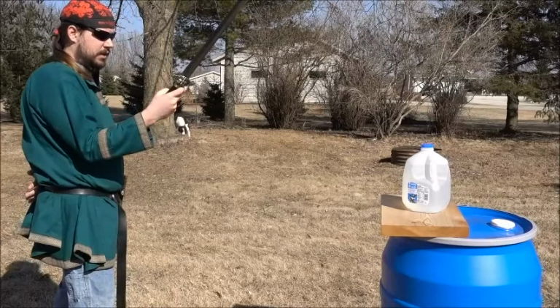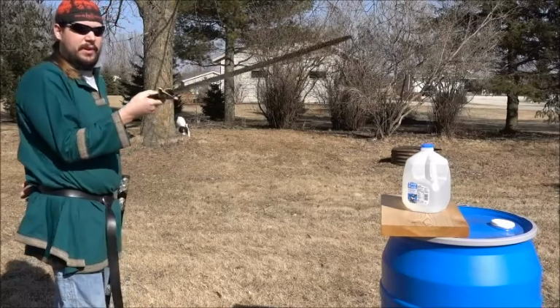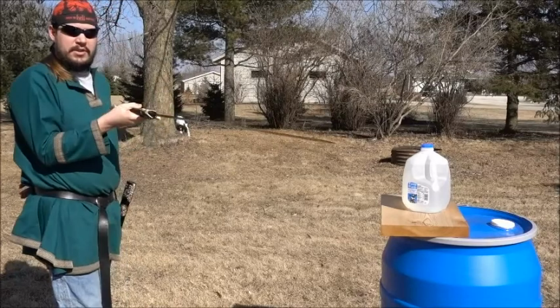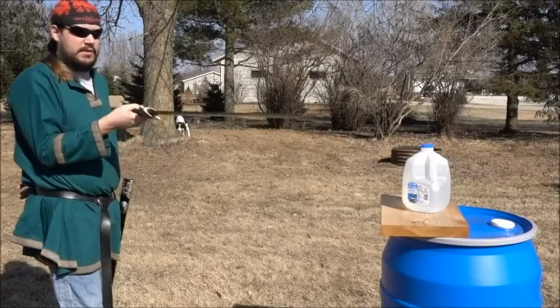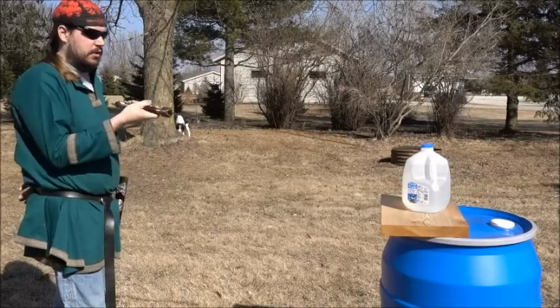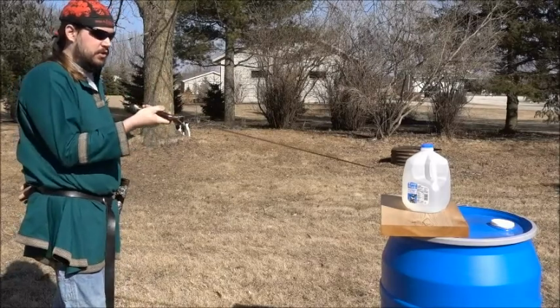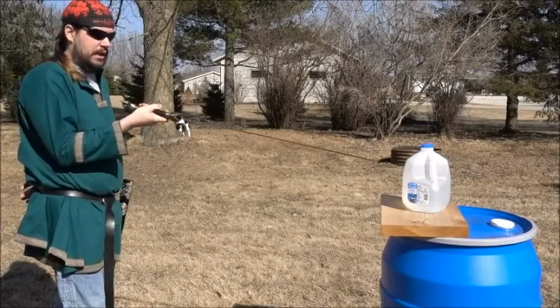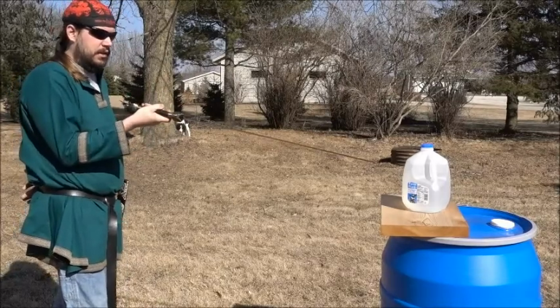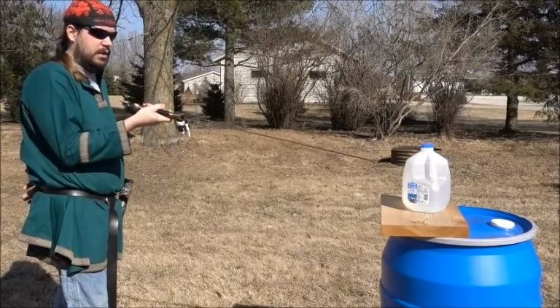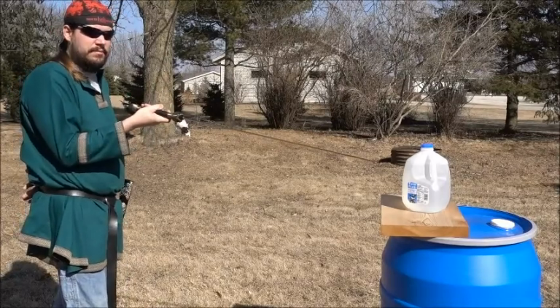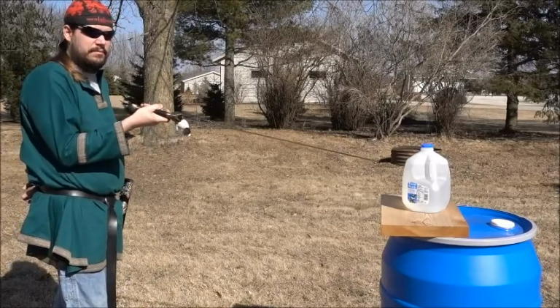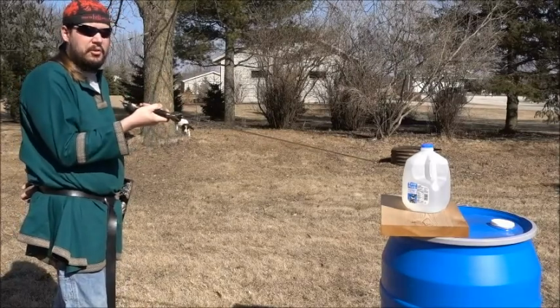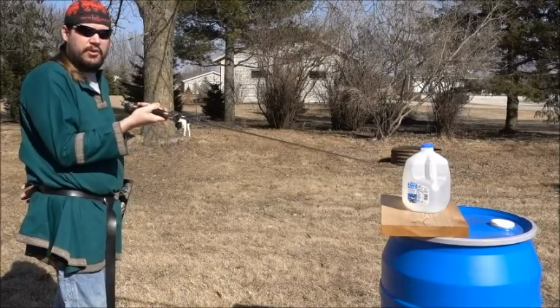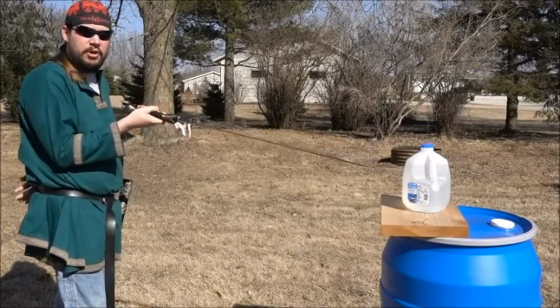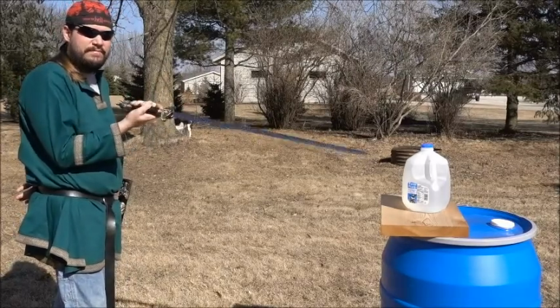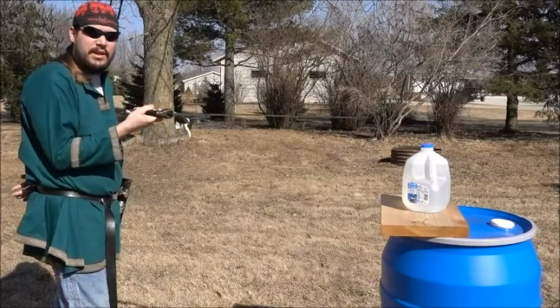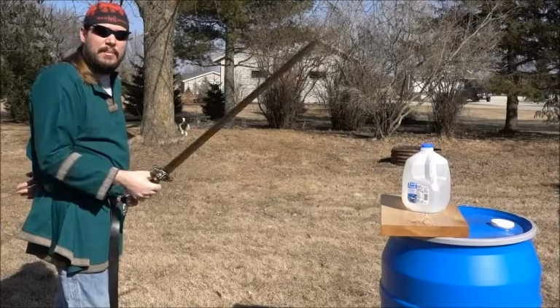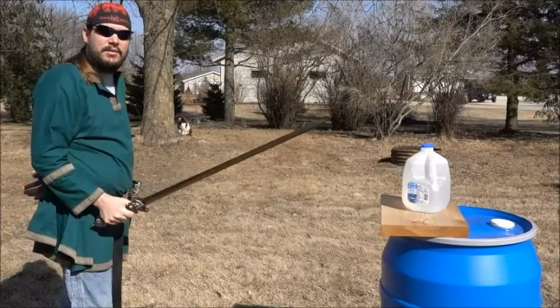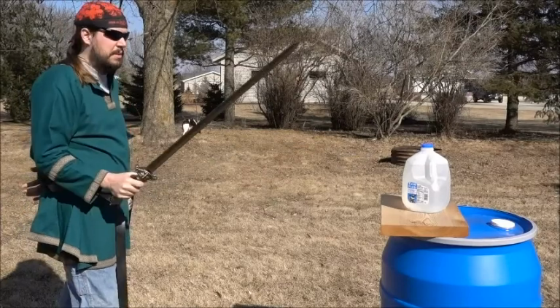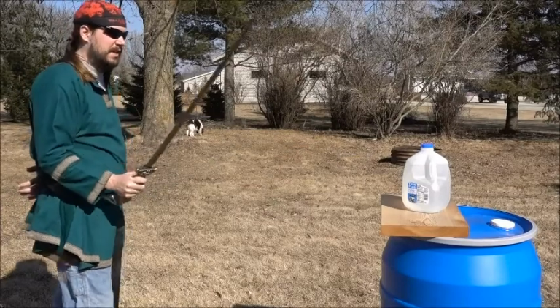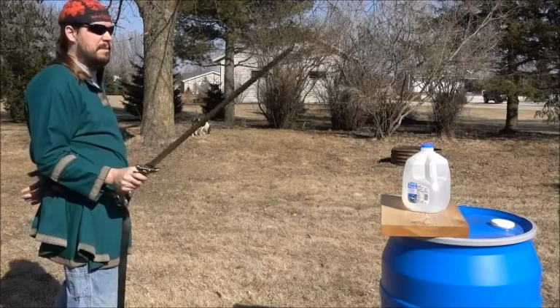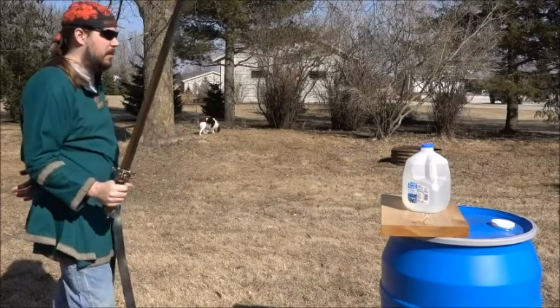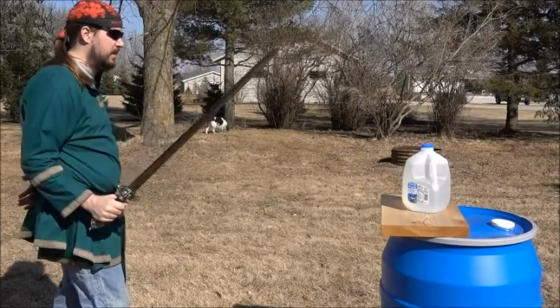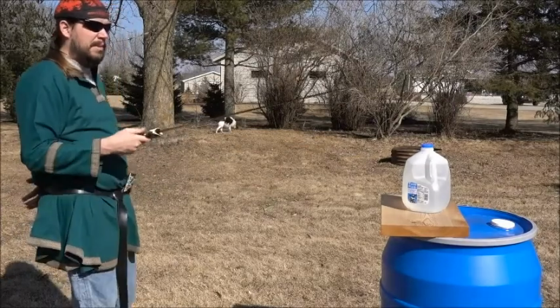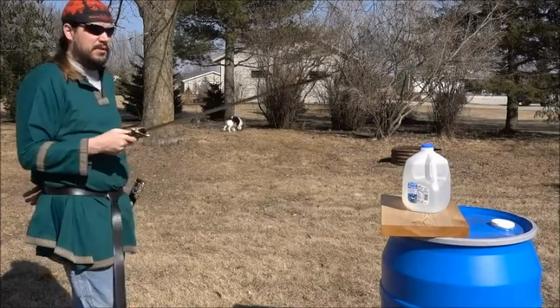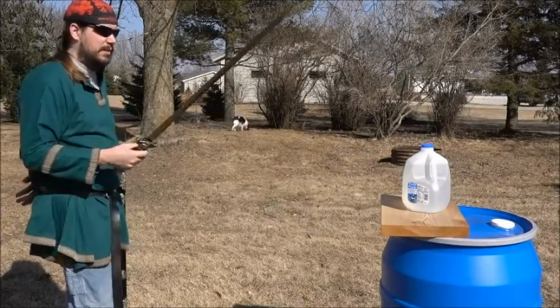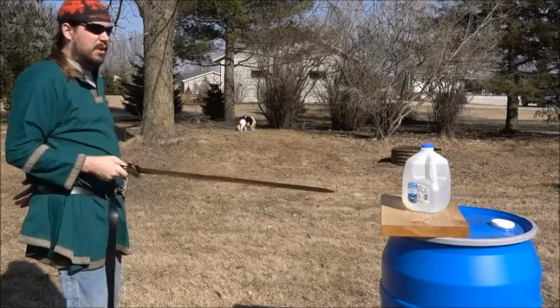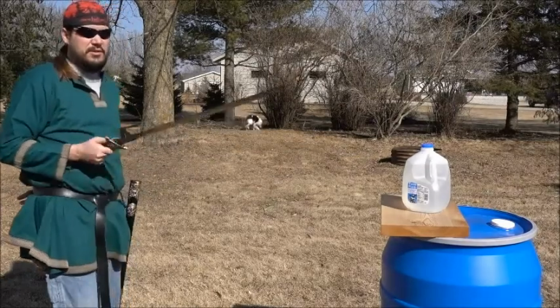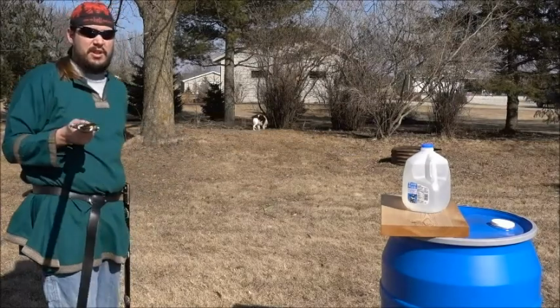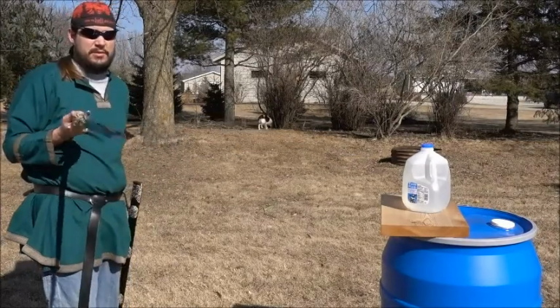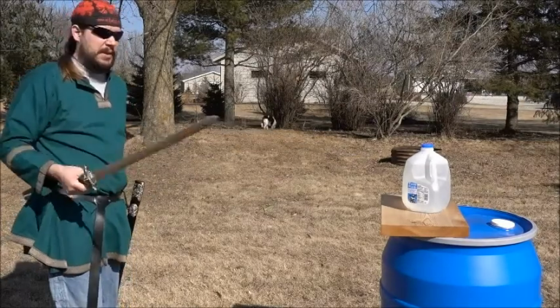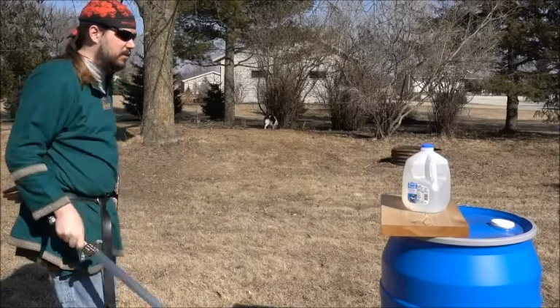By the way, if anyone's curious, these are just single gallon milk jugs filled with water. I'm too cheap to get Tatami mats at the moment — I'll be getting those eventually. Also, there's no slow-mo, so don't expect that.